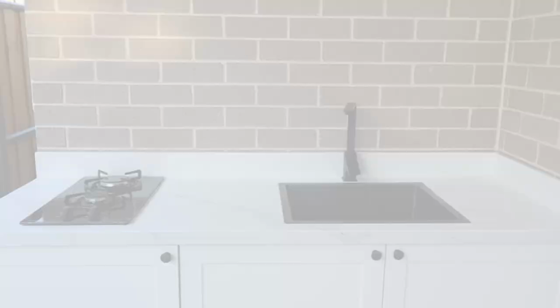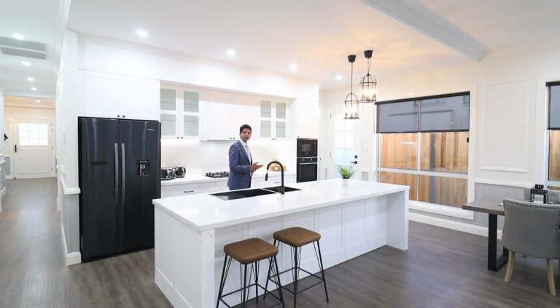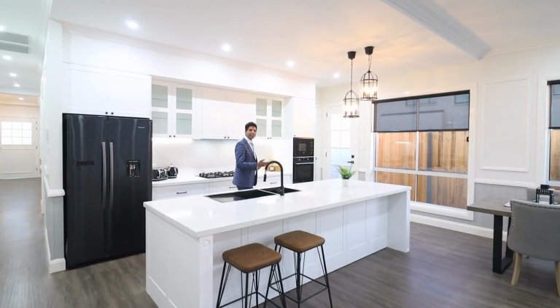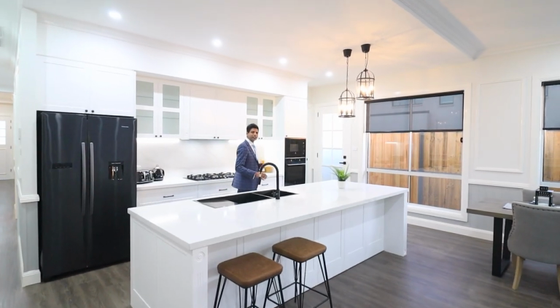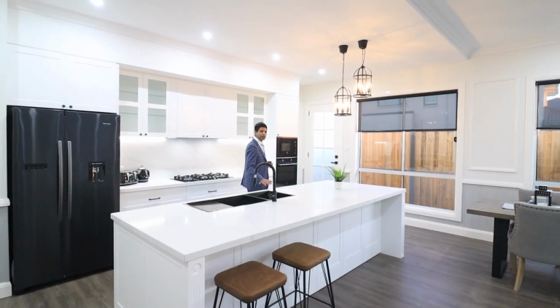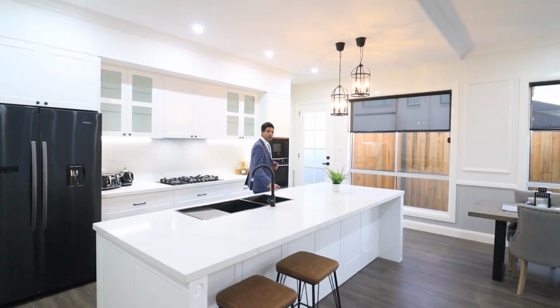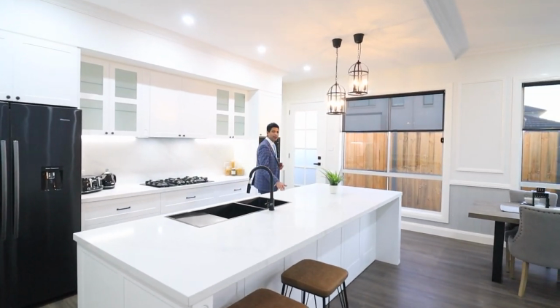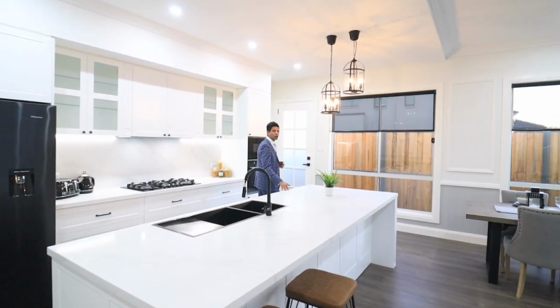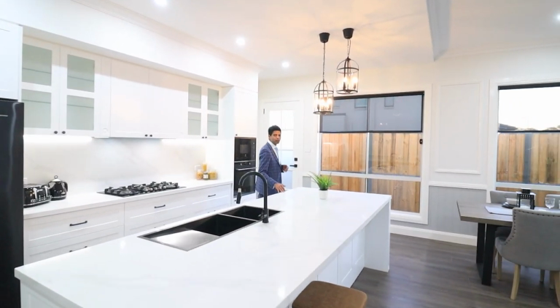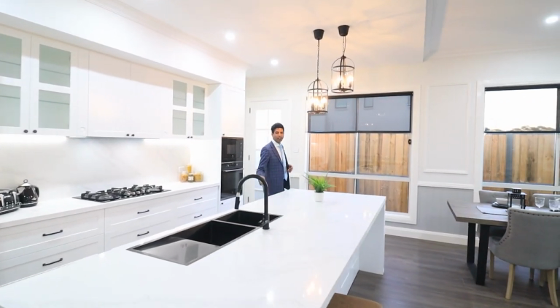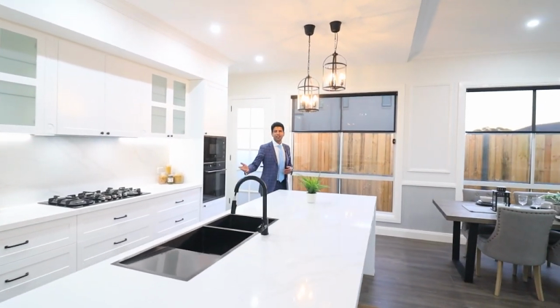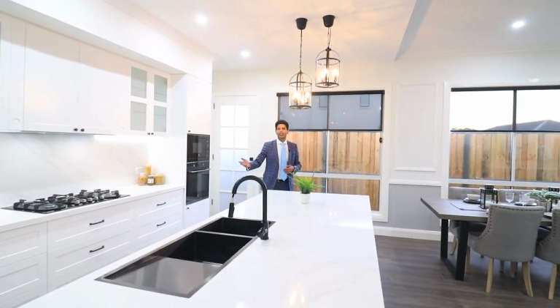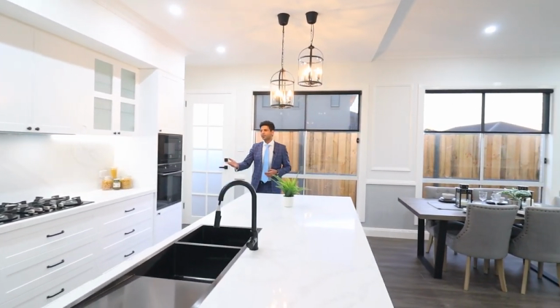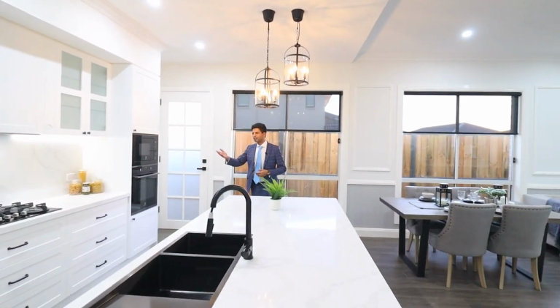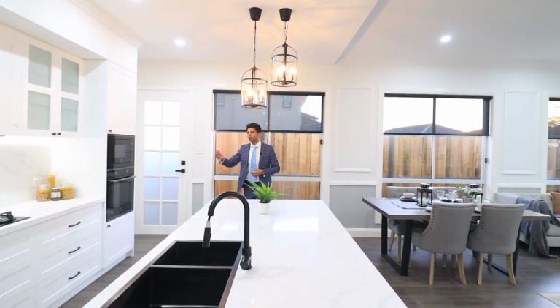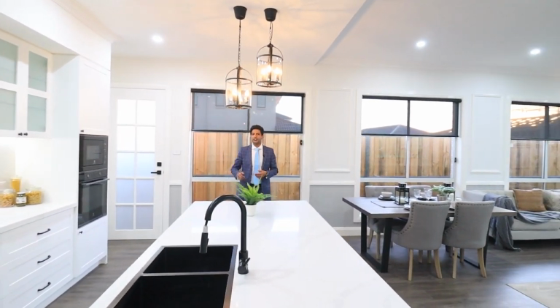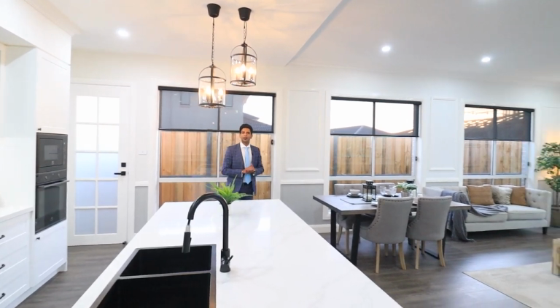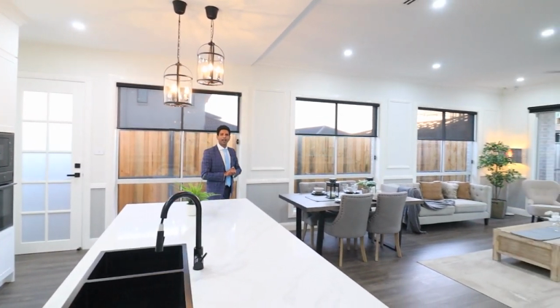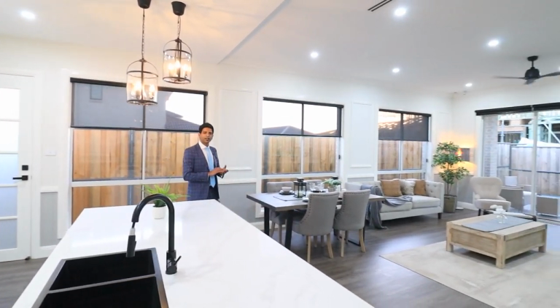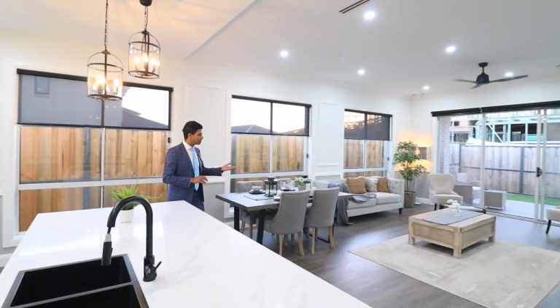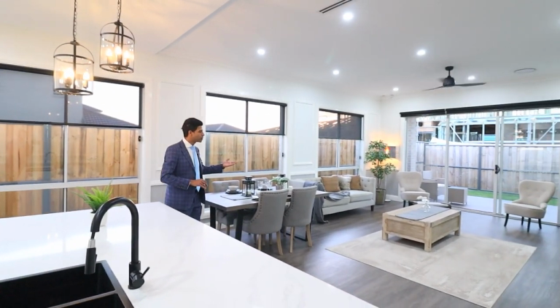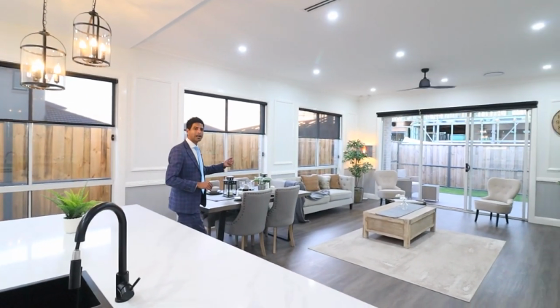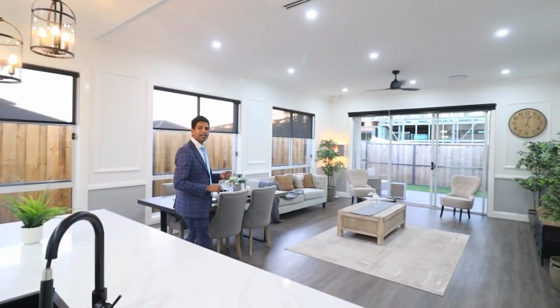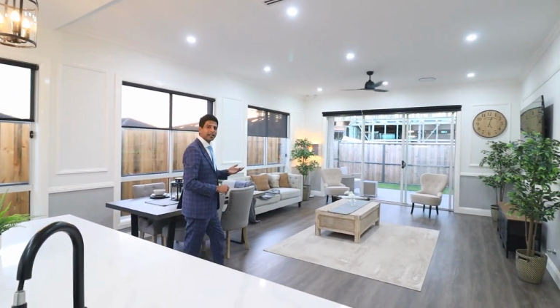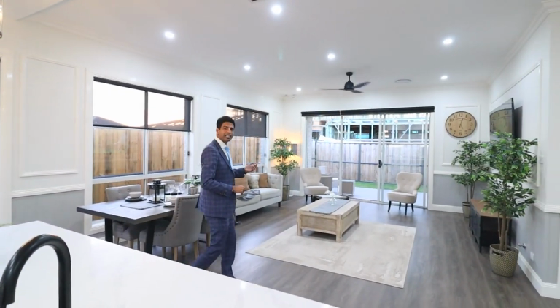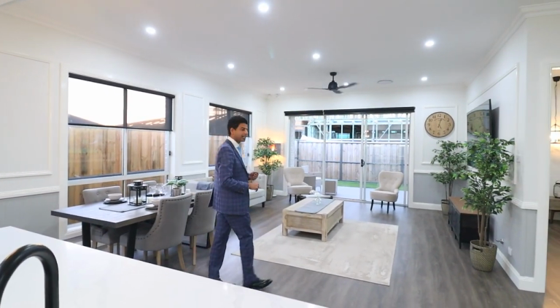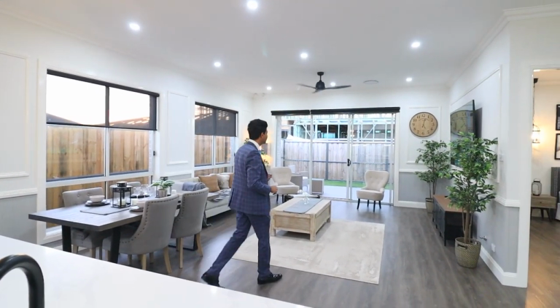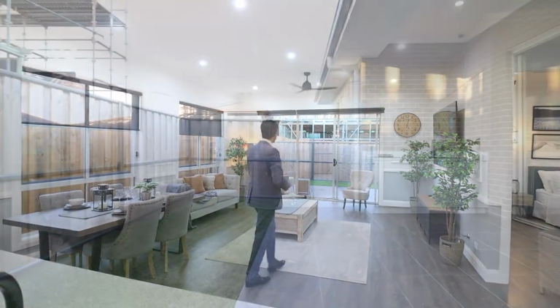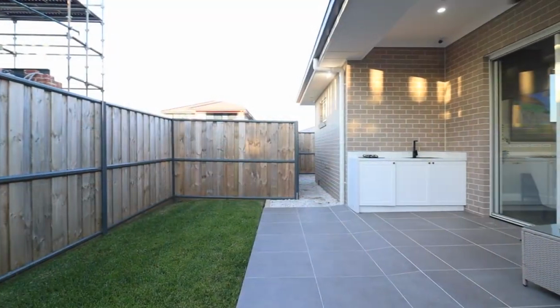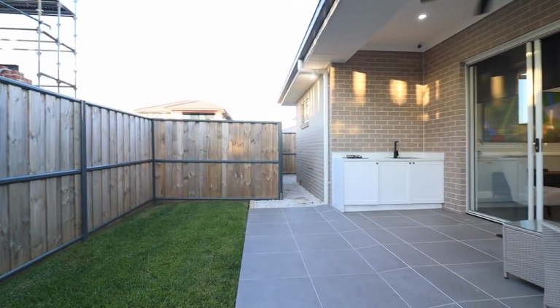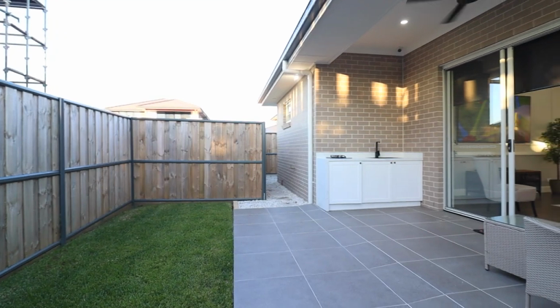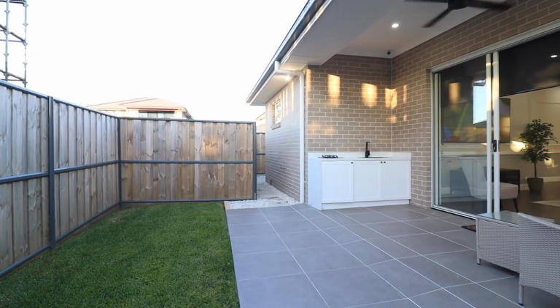Modern designer kitchen with stone bench tops, quality steel appliances, plenty of storage, combined with a large open plan dining and living area flowing into the alfresco.